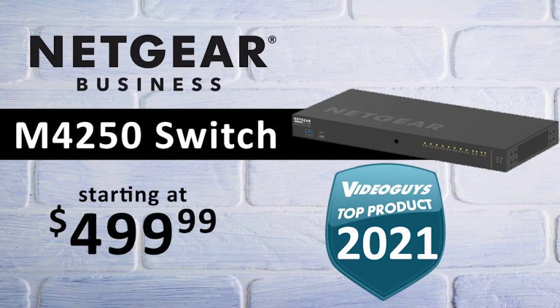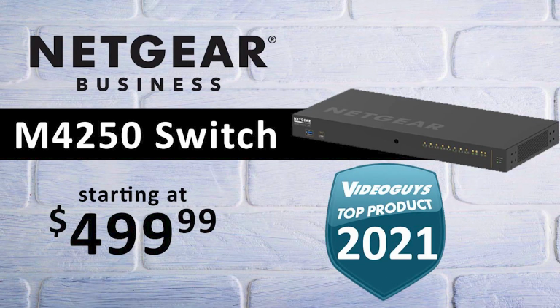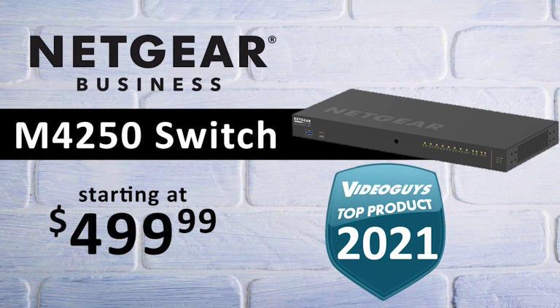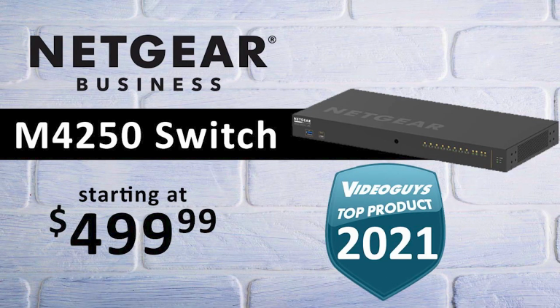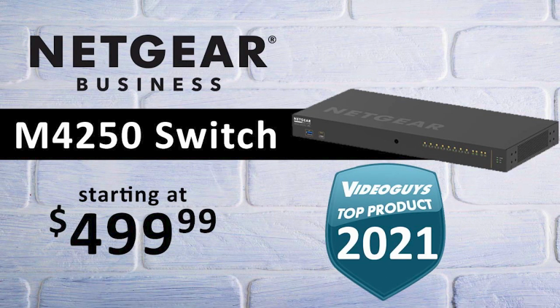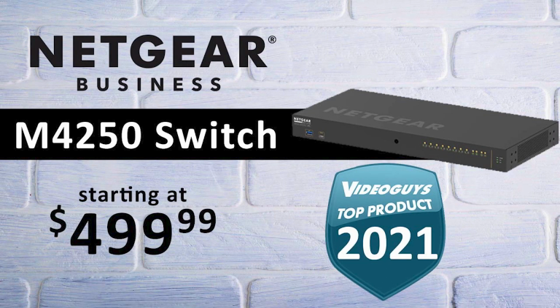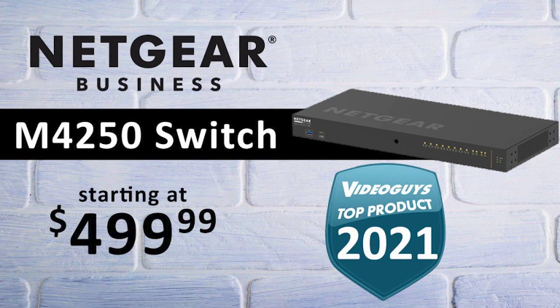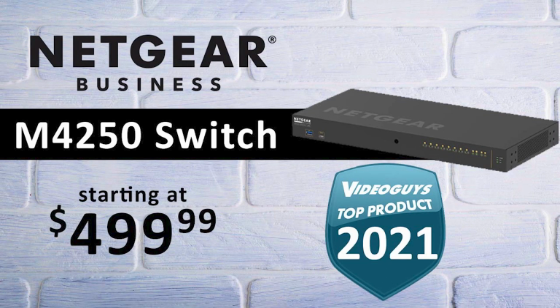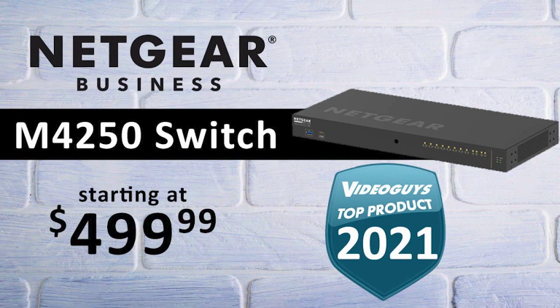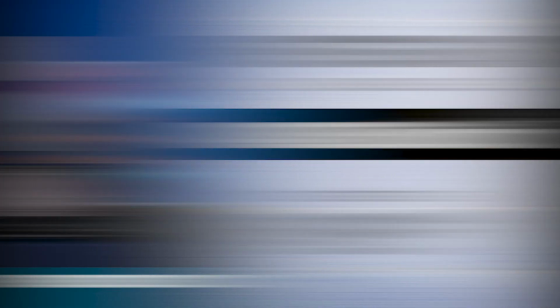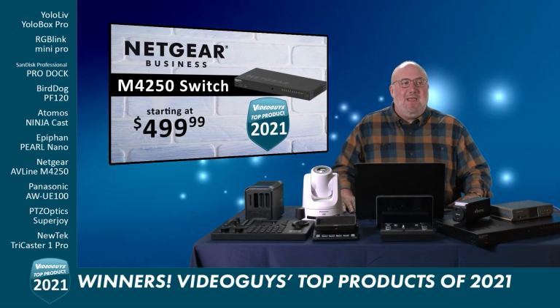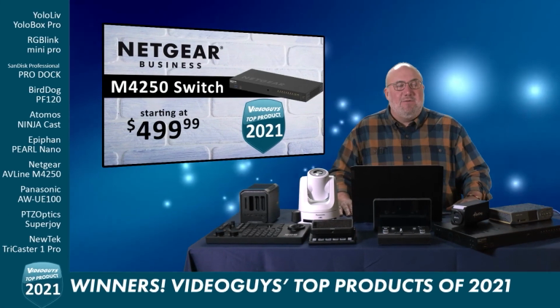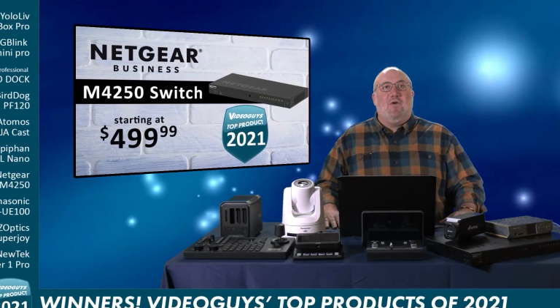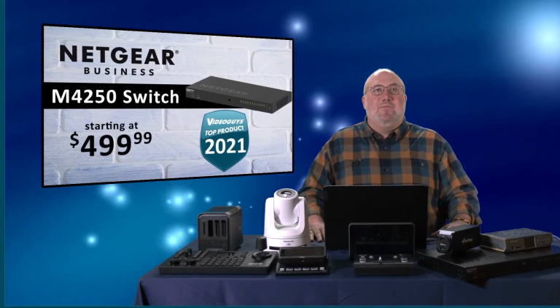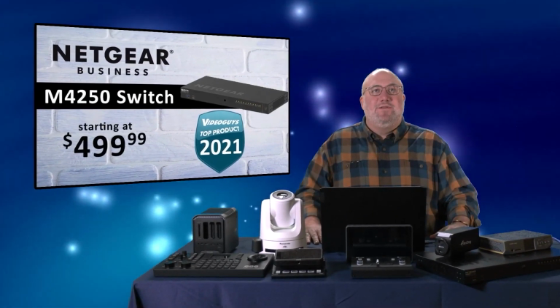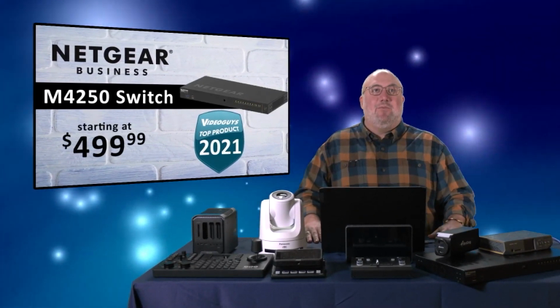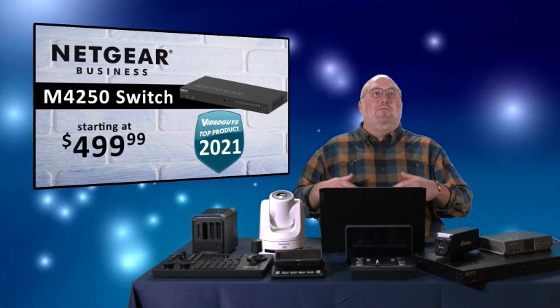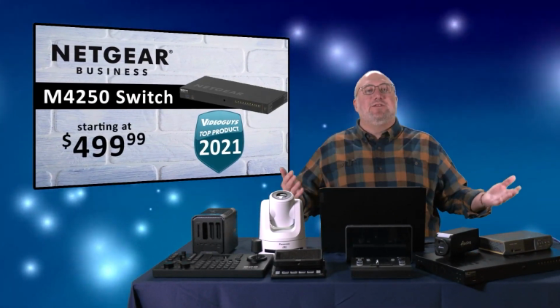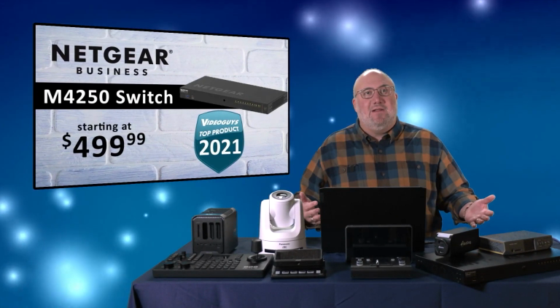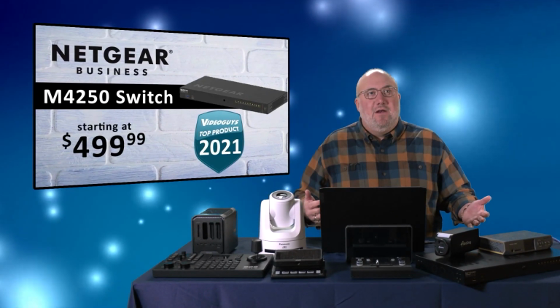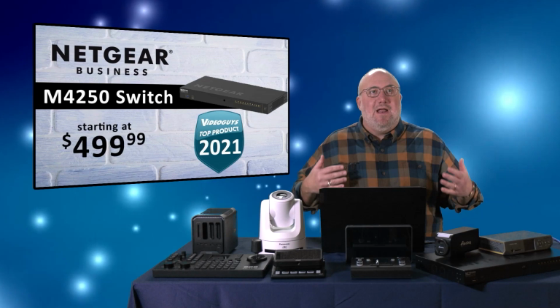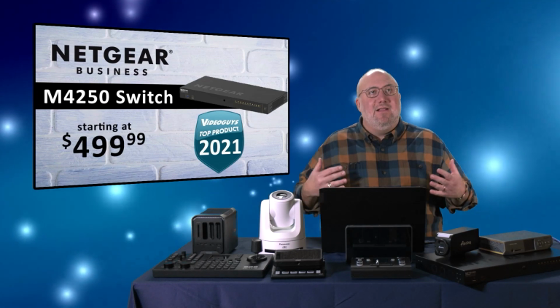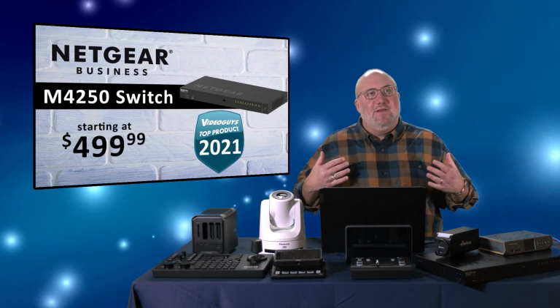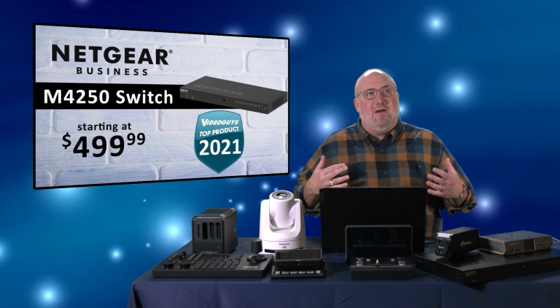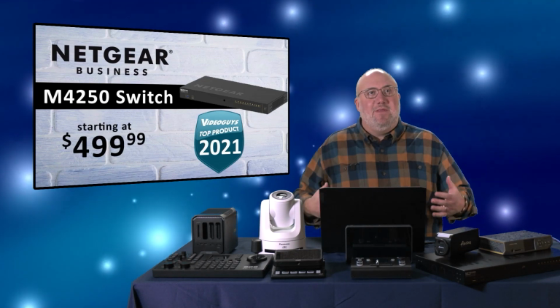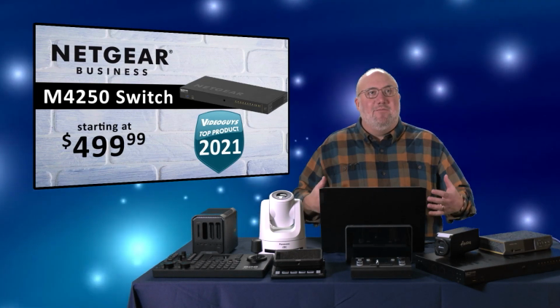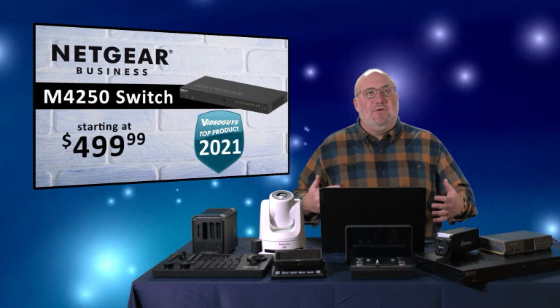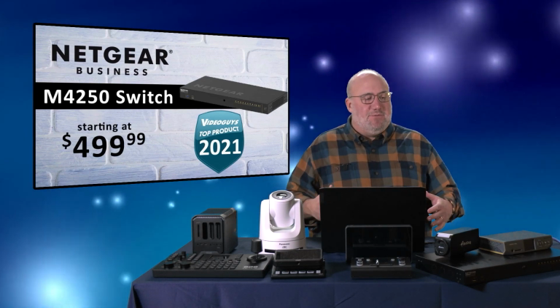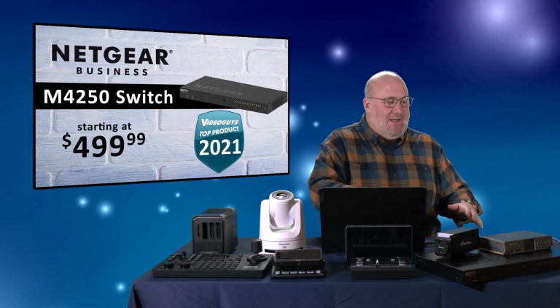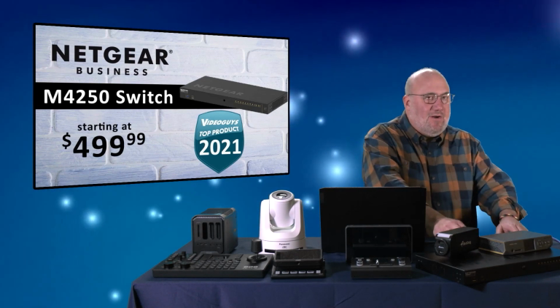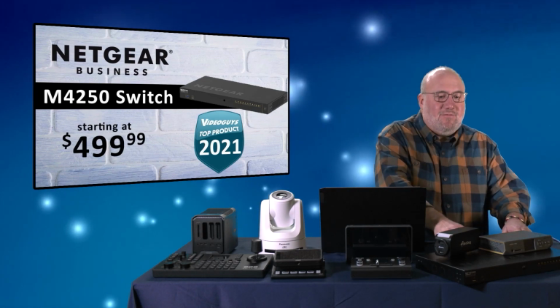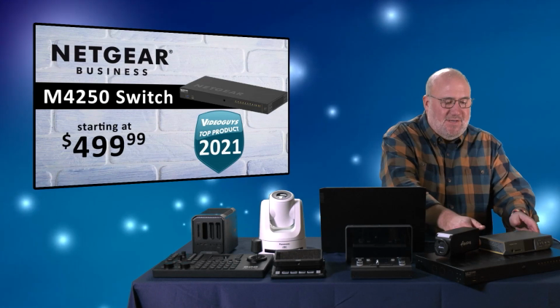Next is what I think is probably the most important product of the year — product family. If I was going to rank them from one to ten, I probably would have made this product number one. I love the Netgear family, the M4250 switches — we have one right over here.